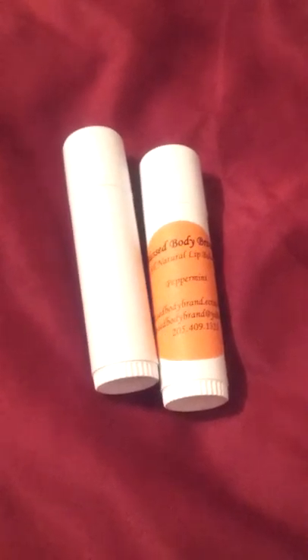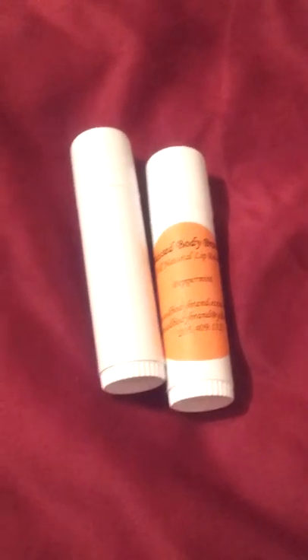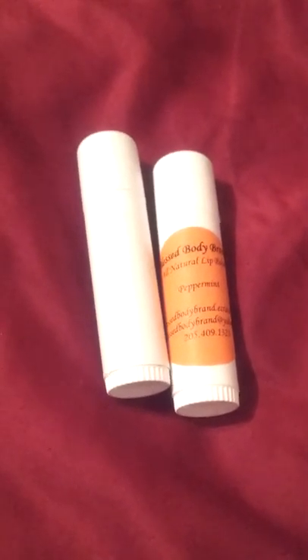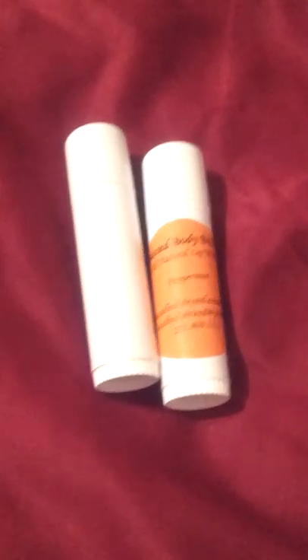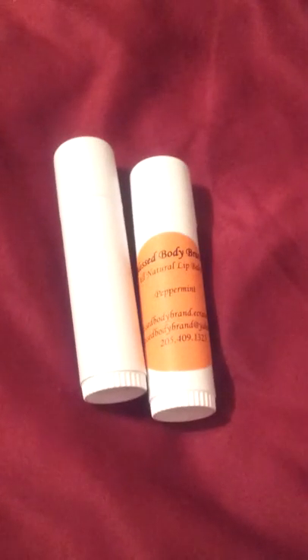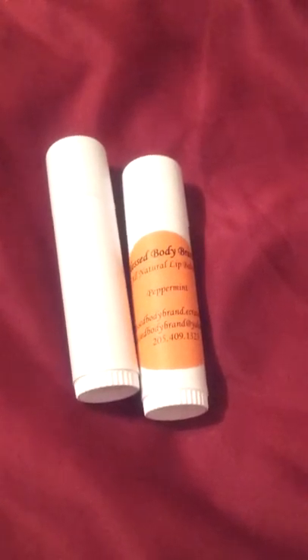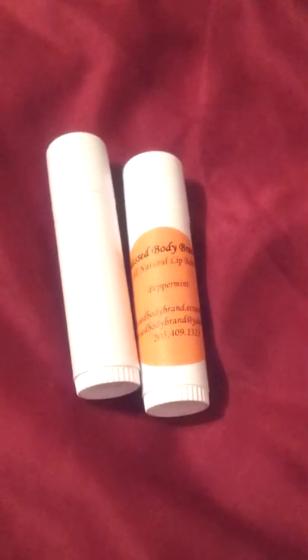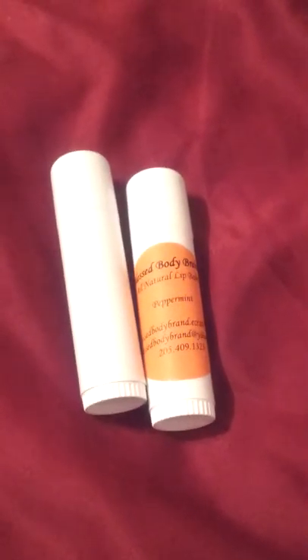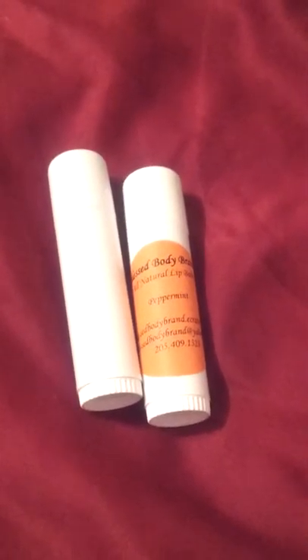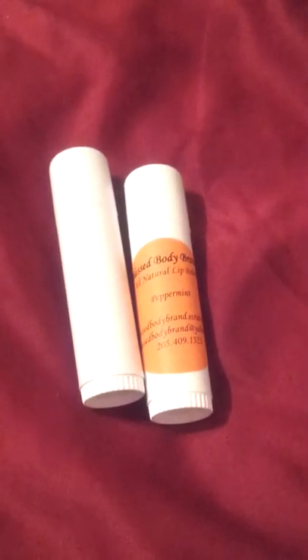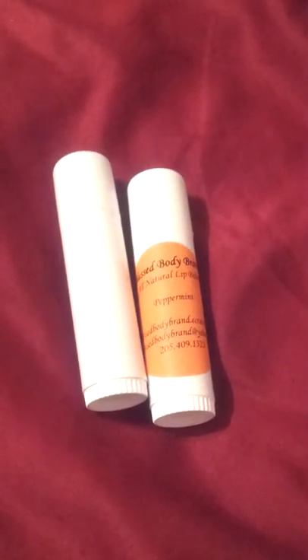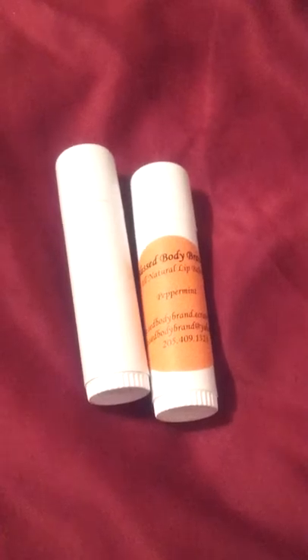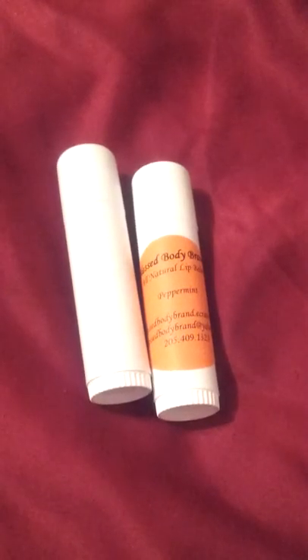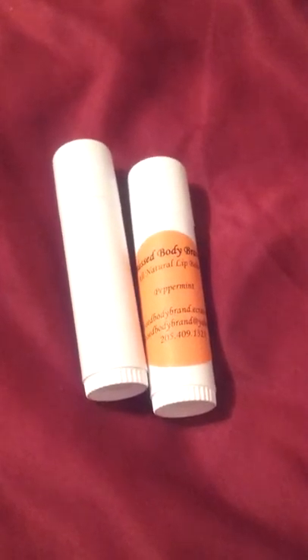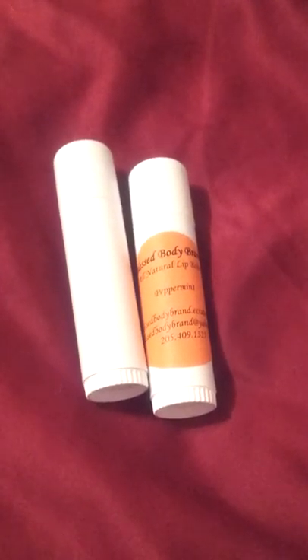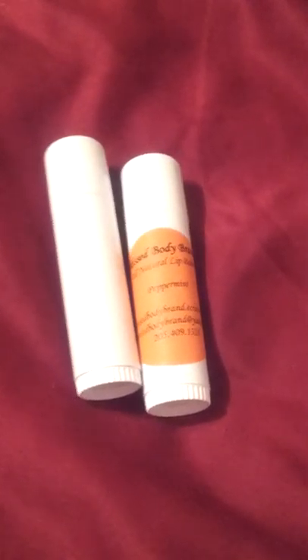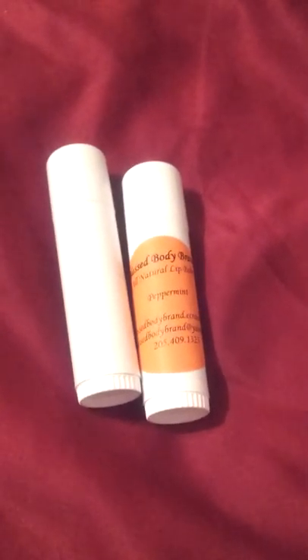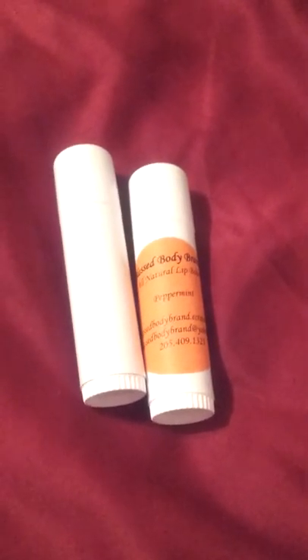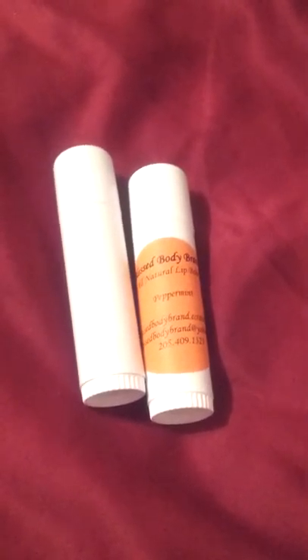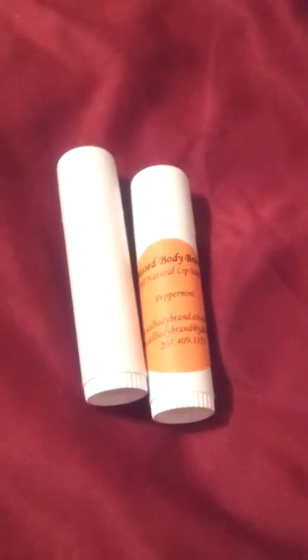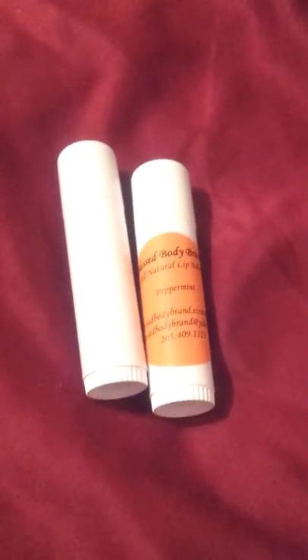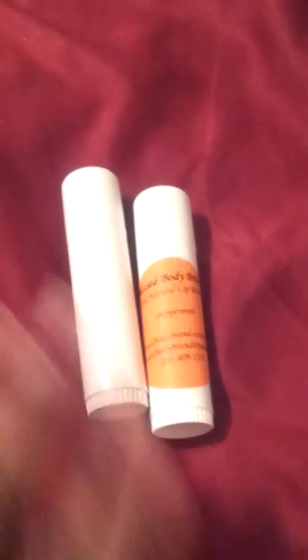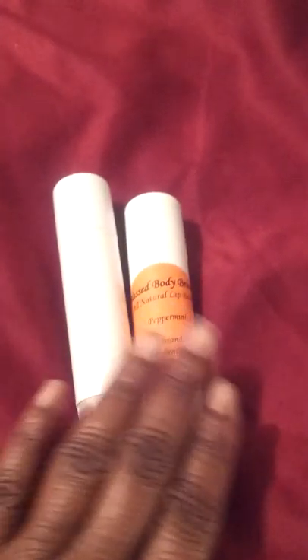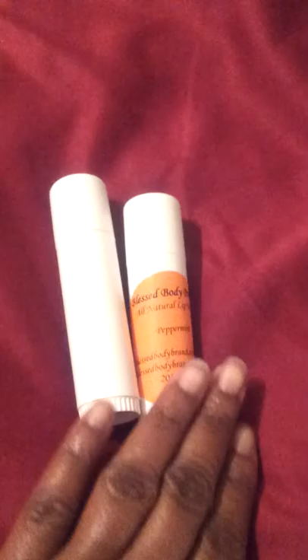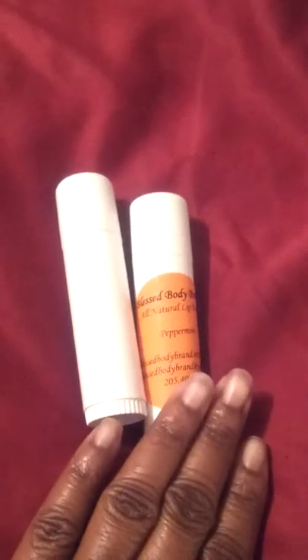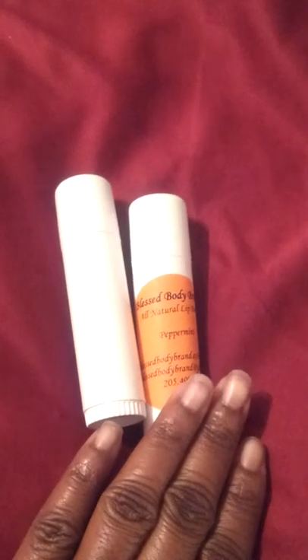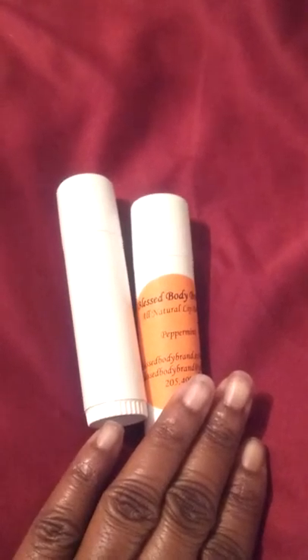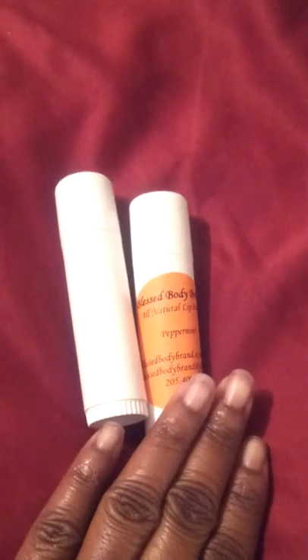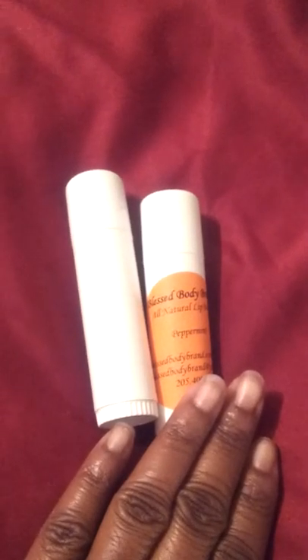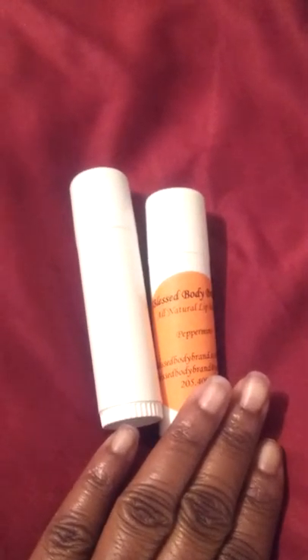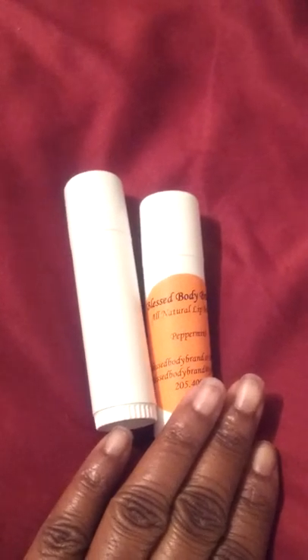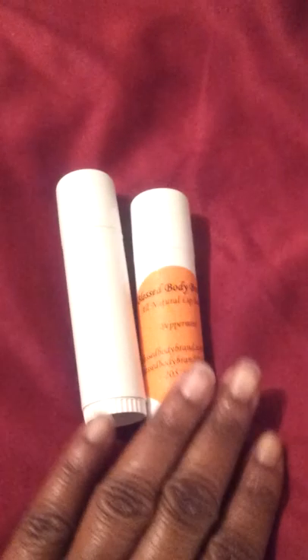Hello everyone. I won't be showing myself in this video. I just wanted to come by and show you how long our all-natural lip balms last. This is an unopened, unused tube of our all-natural peppermint lip balm.